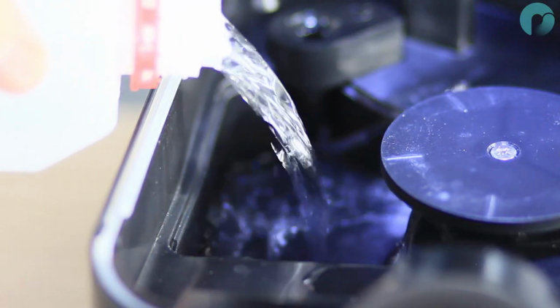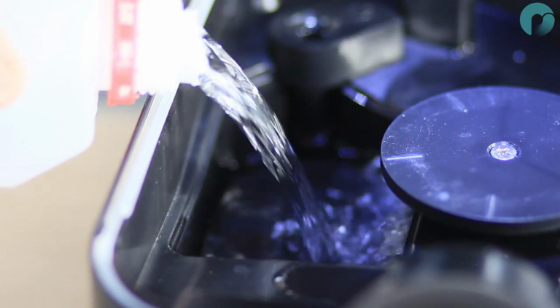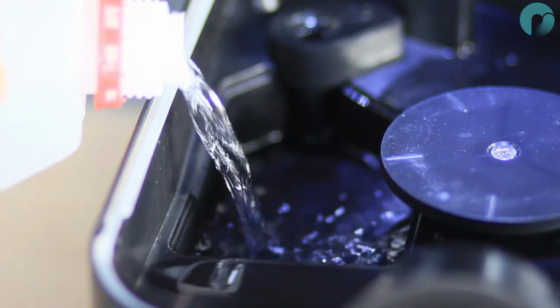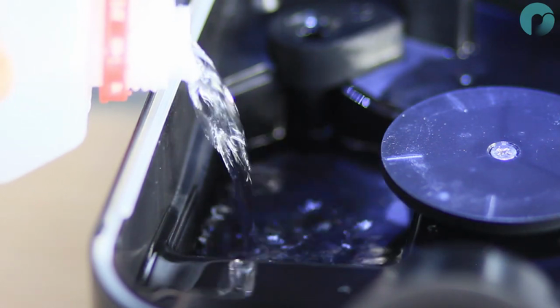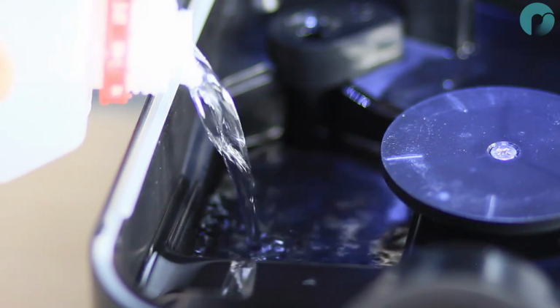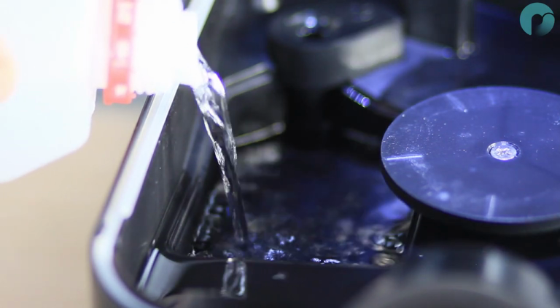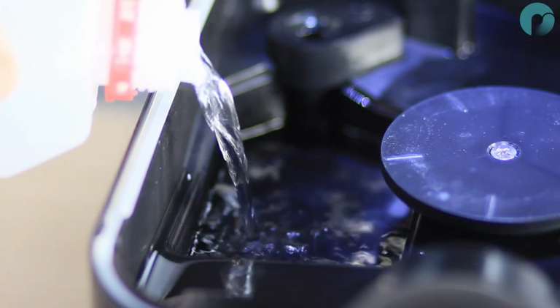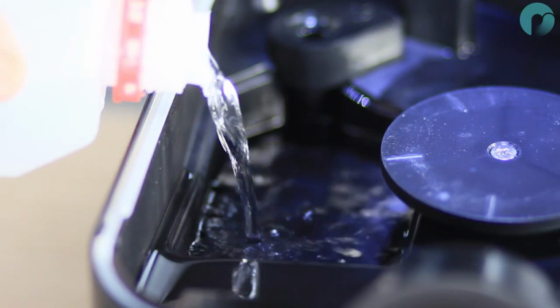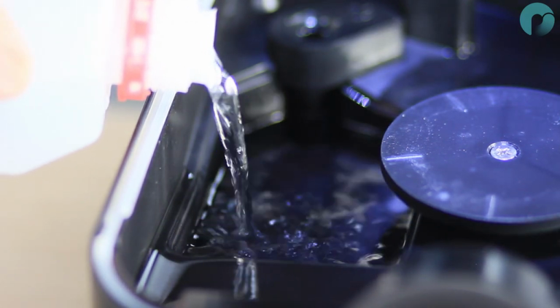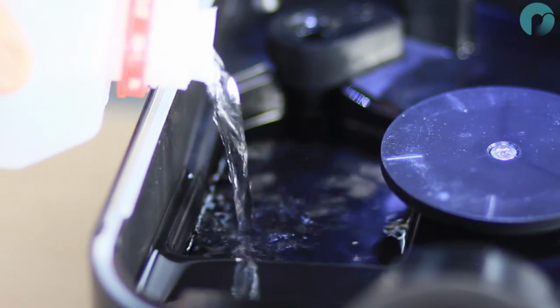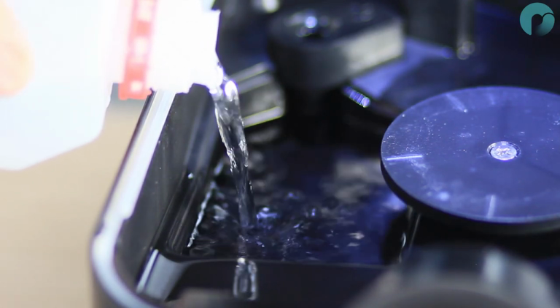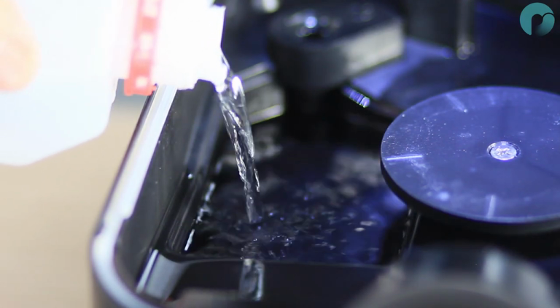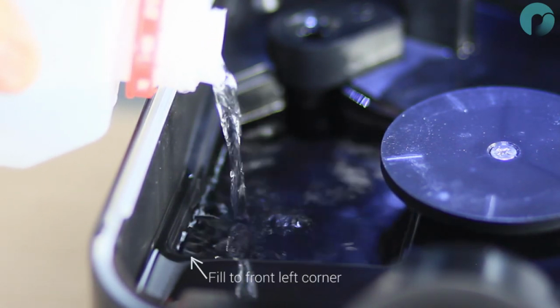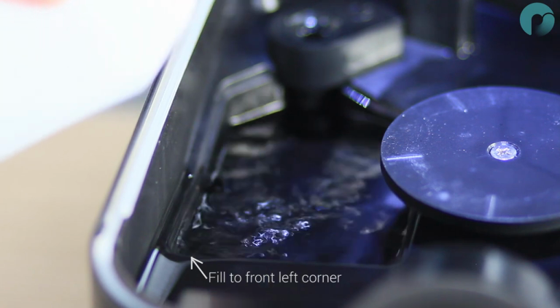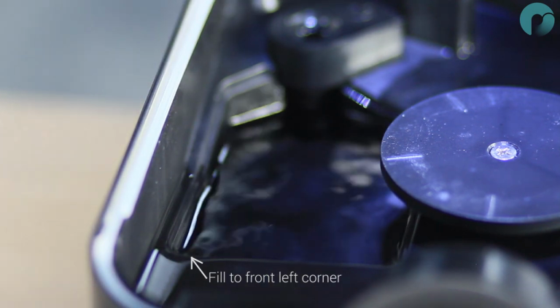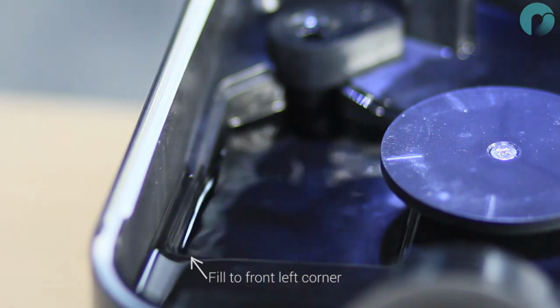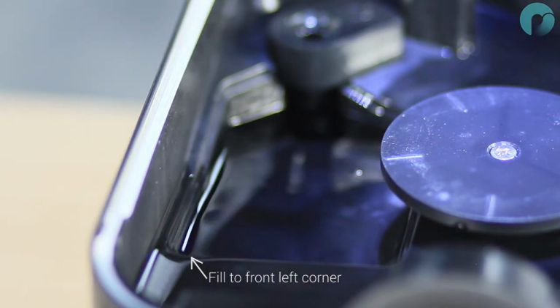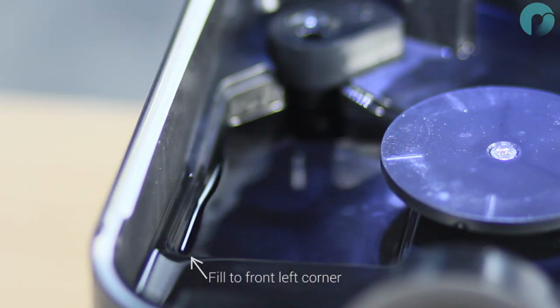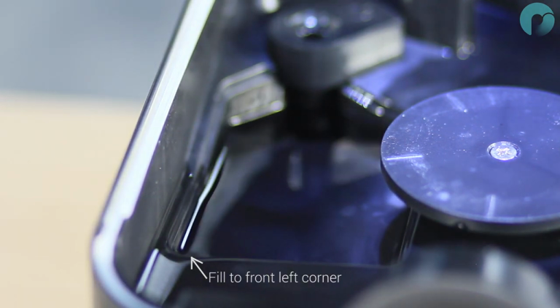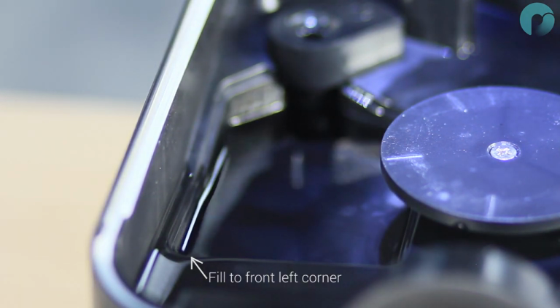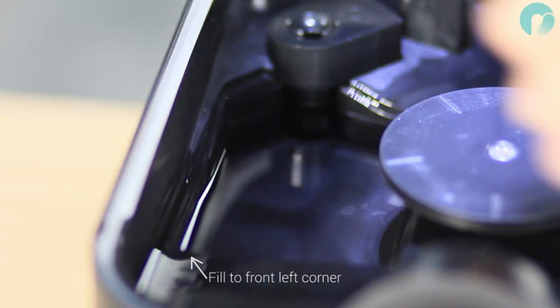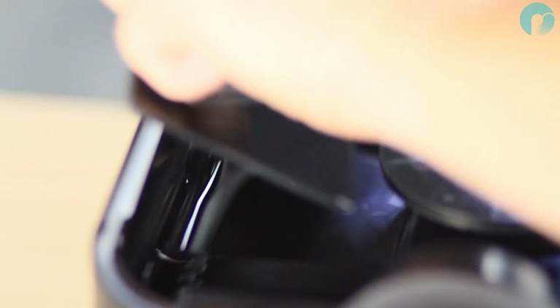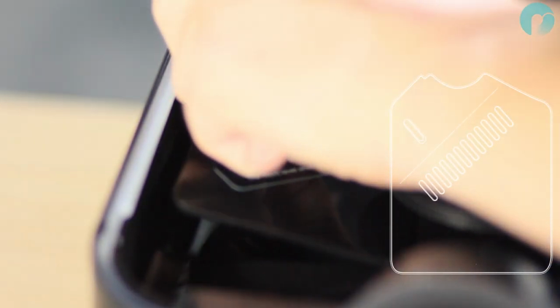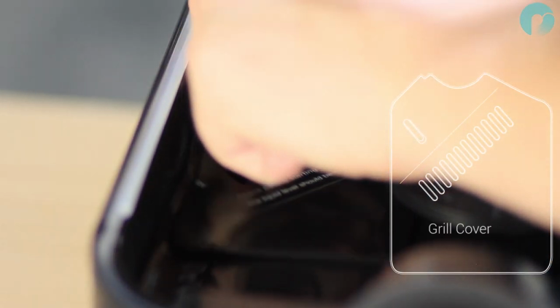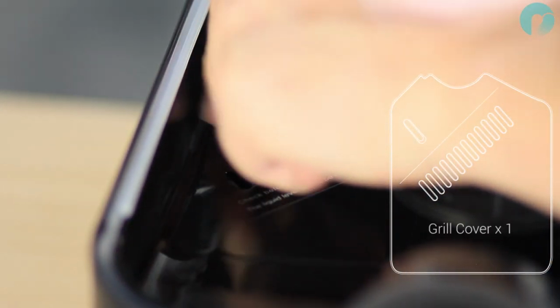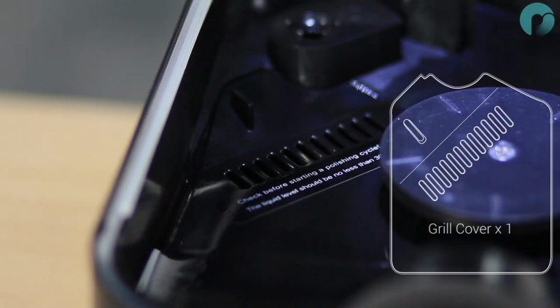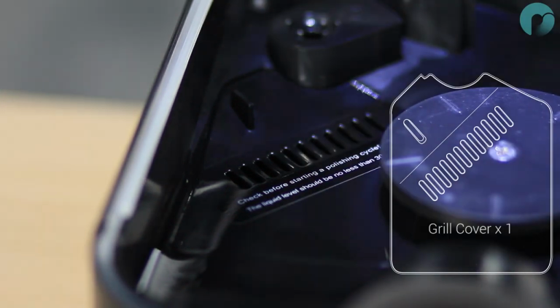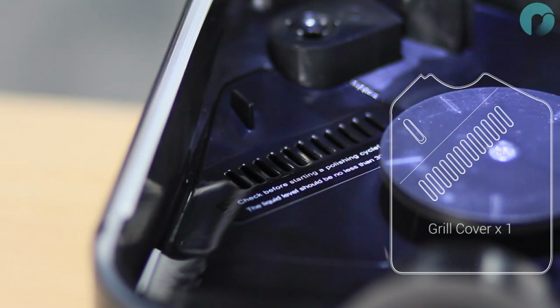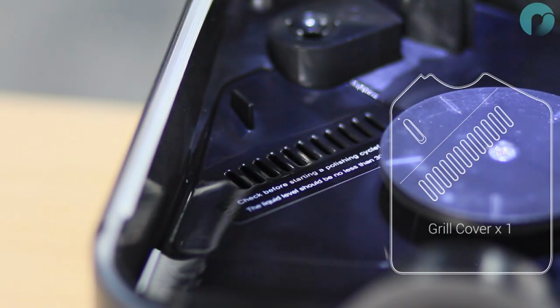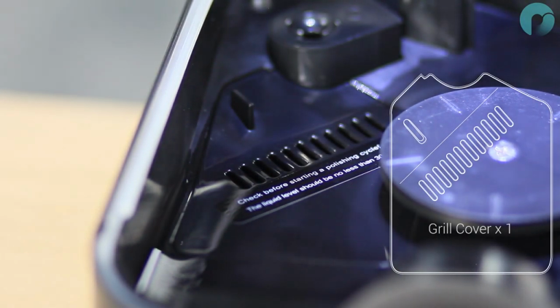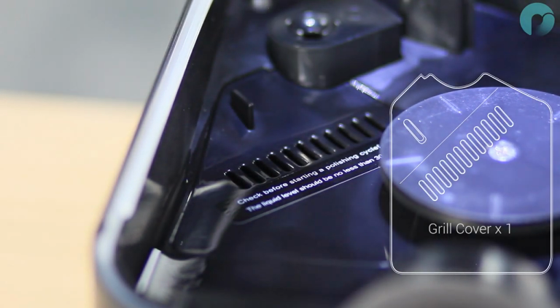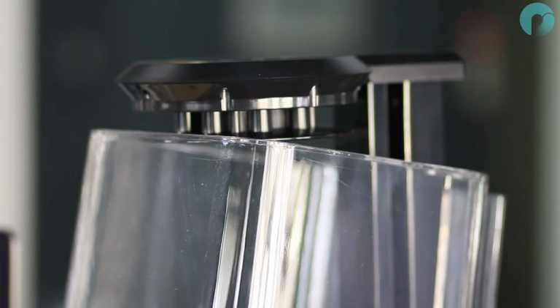You can now fill the reservoir with isopropyl alcohol or ethanol. For best results, use a concentration higher than 97% and fill the reservoir until it reaches the front left corner. You can then install the grill cover on top of the reservoir.